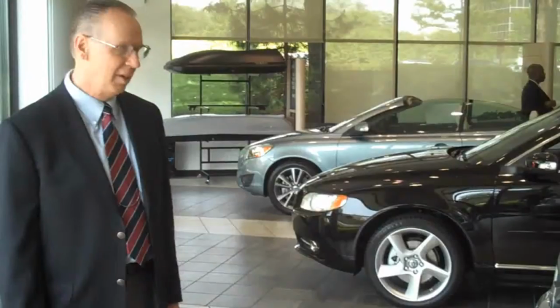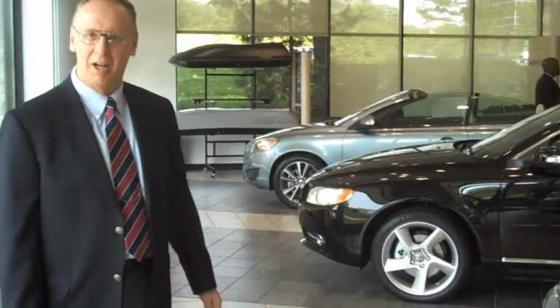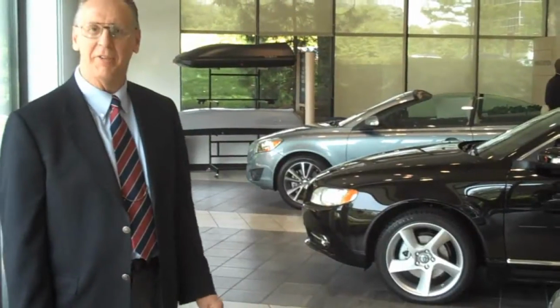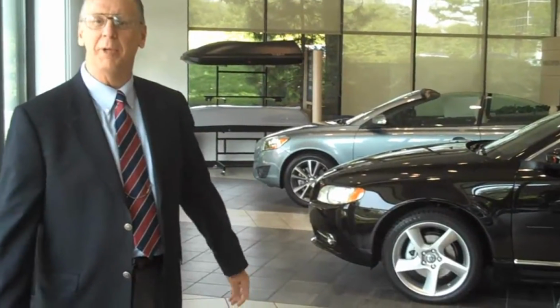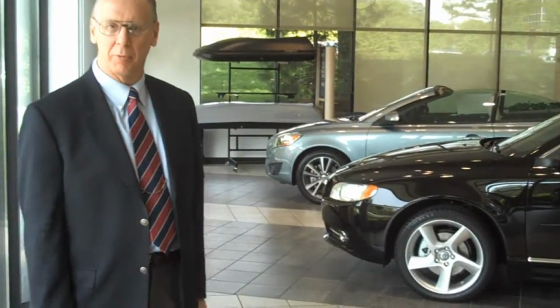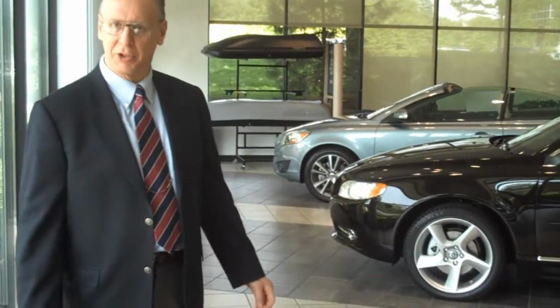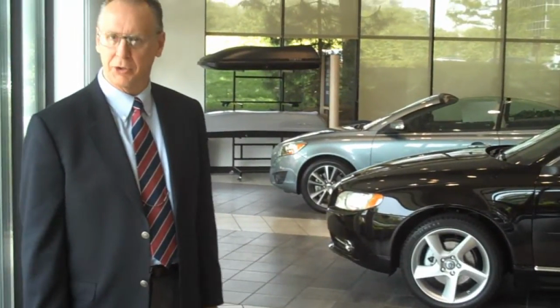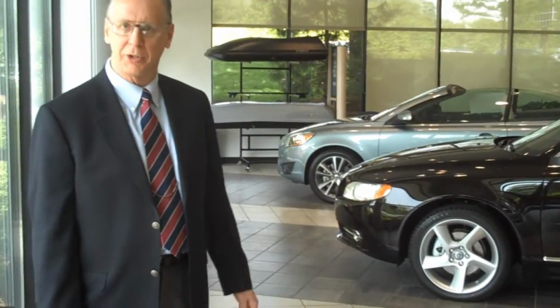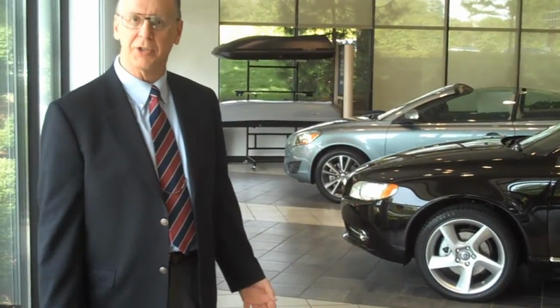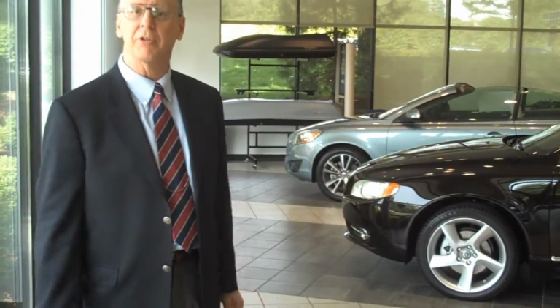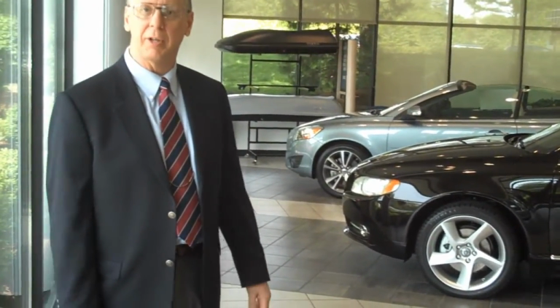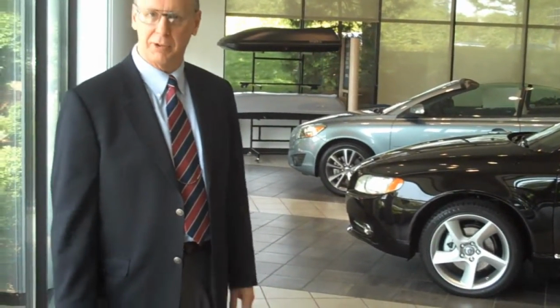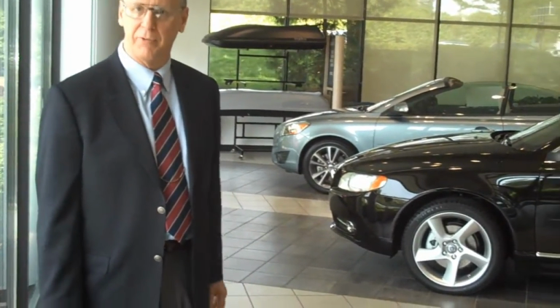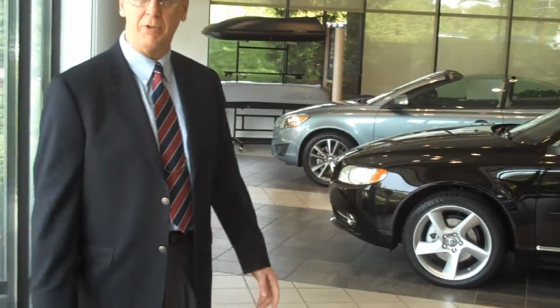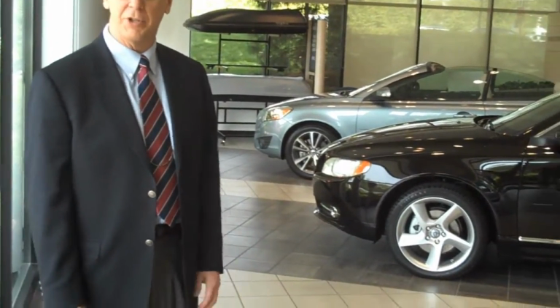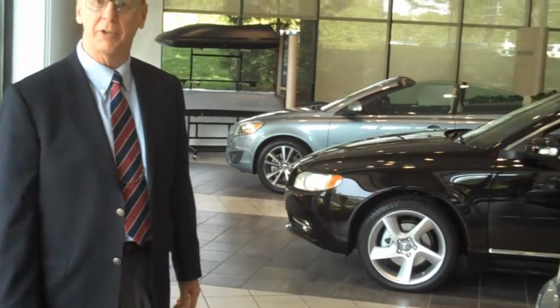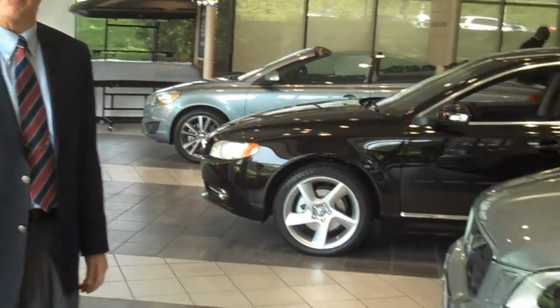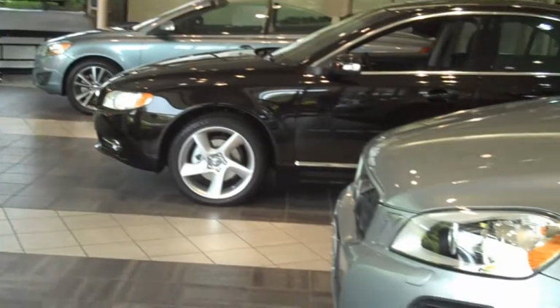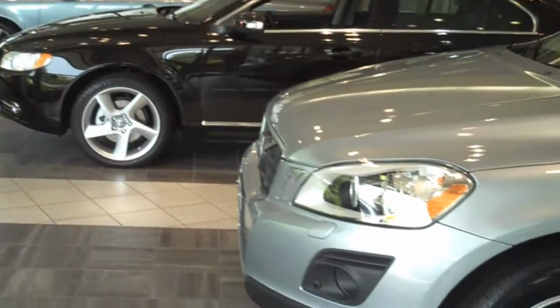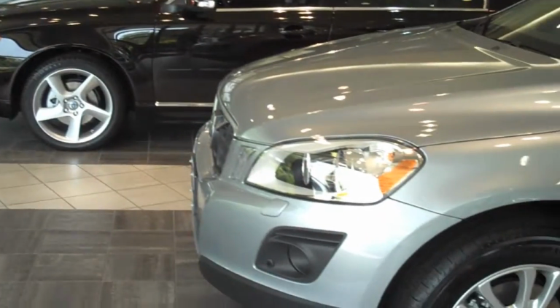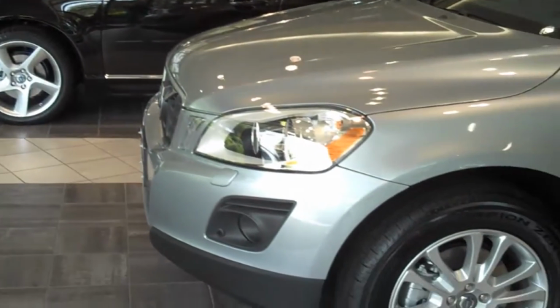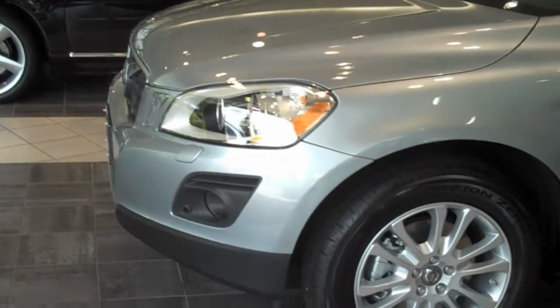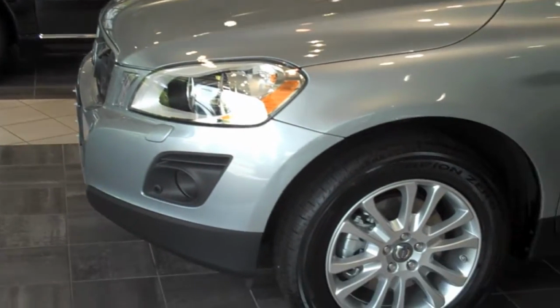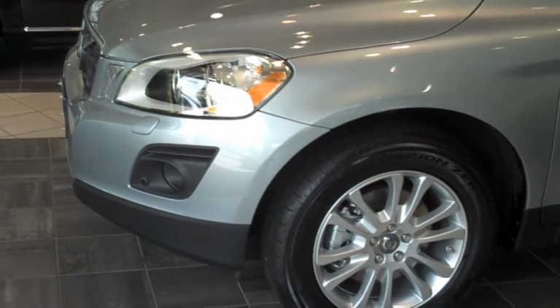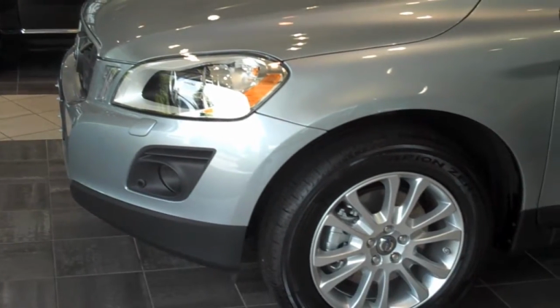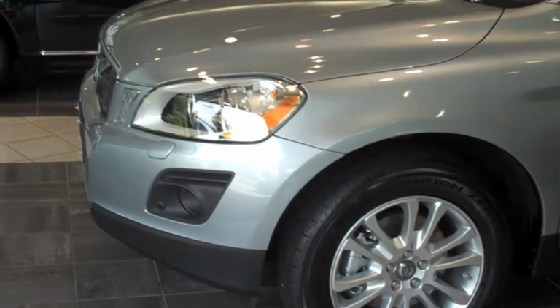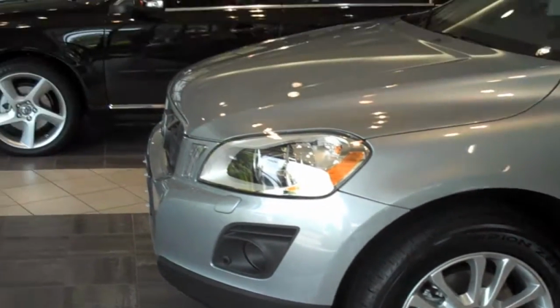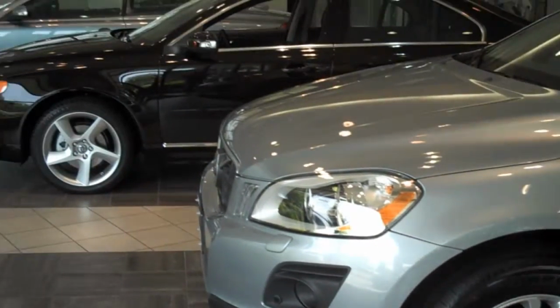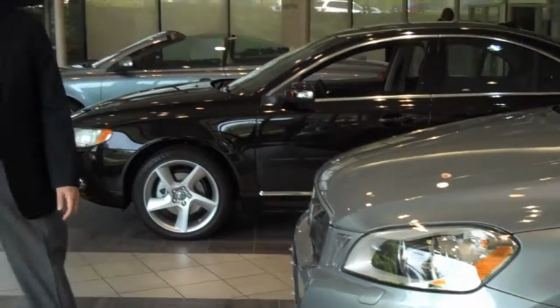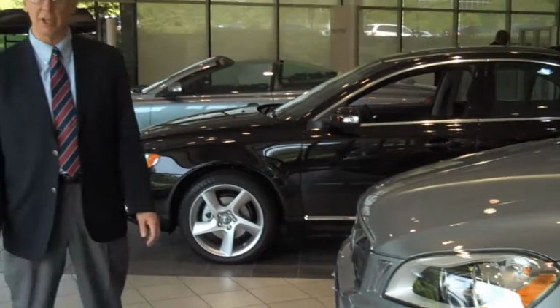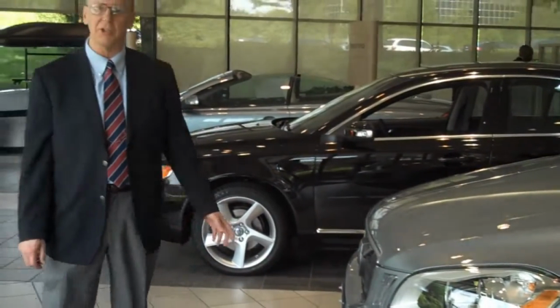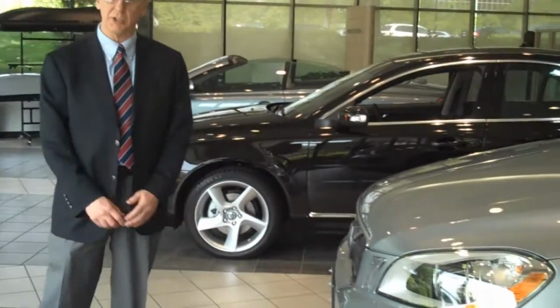I'm David Bieber, one of the sales consultants here at Patrick Volvo in Schaumburg, Illinois, here to do a presentation on the 2010 XC60.